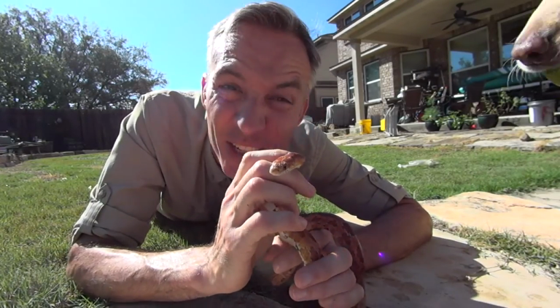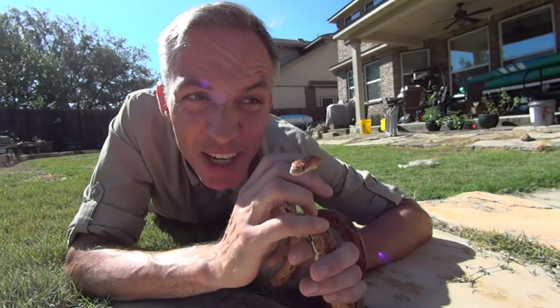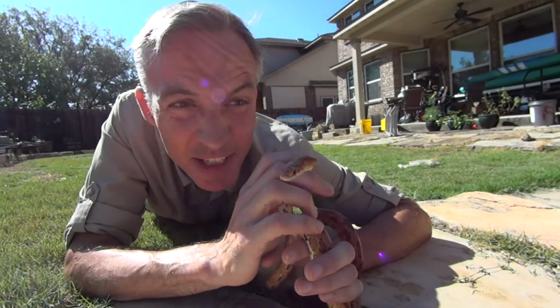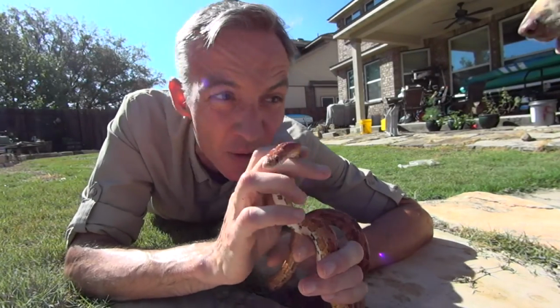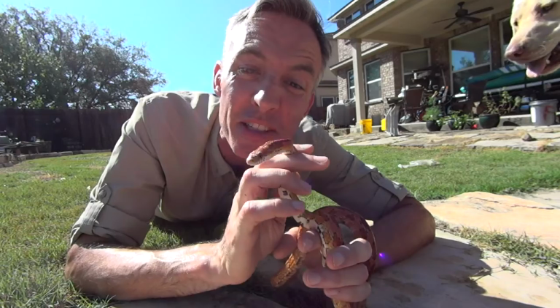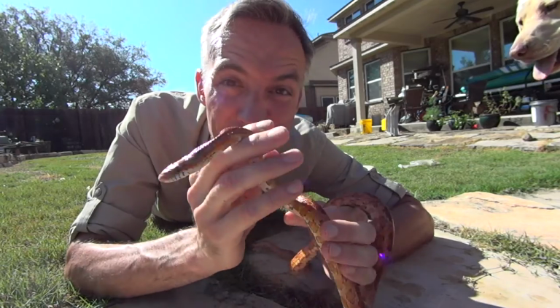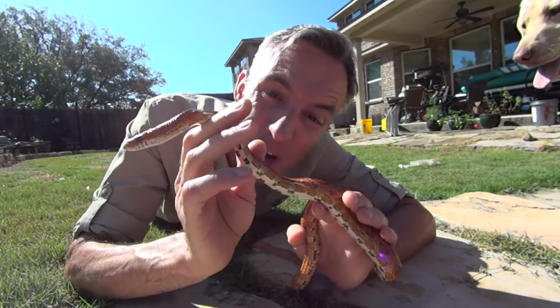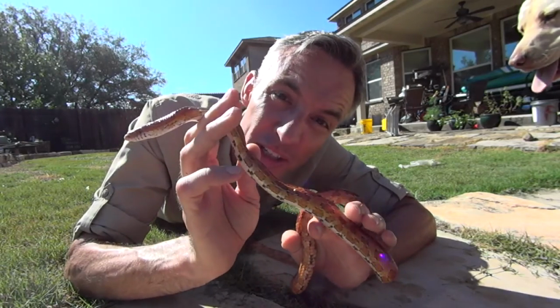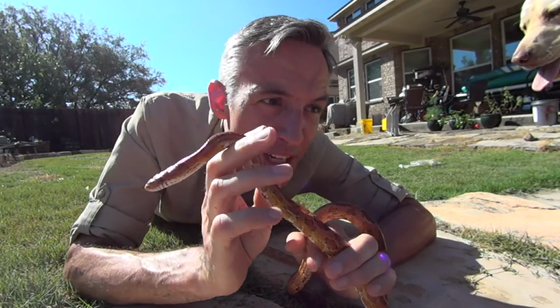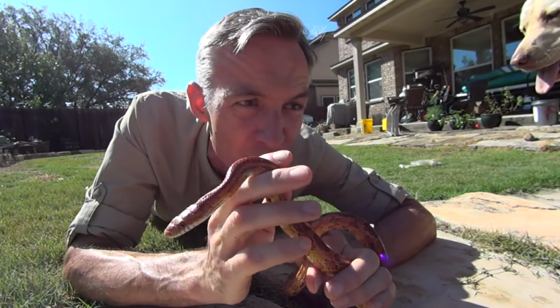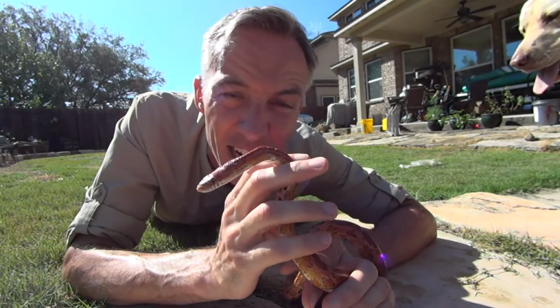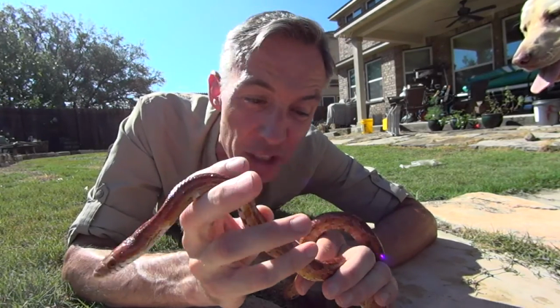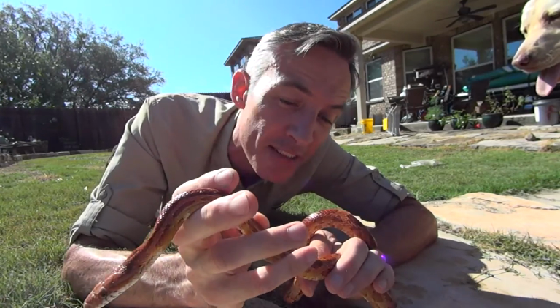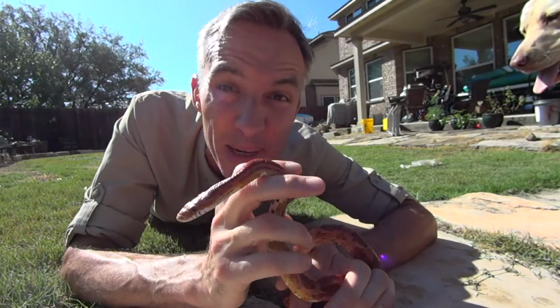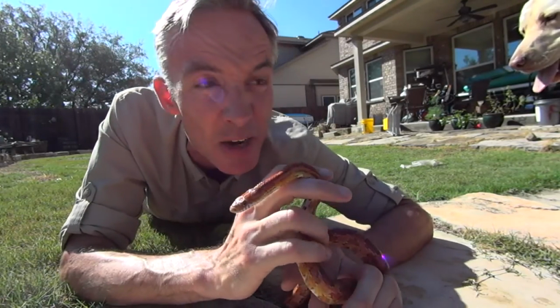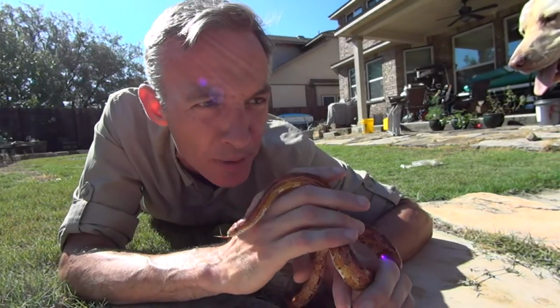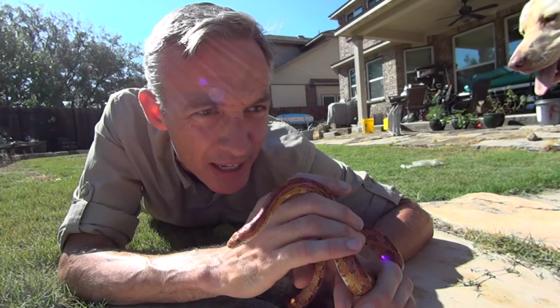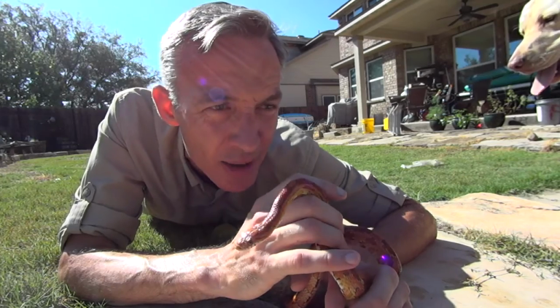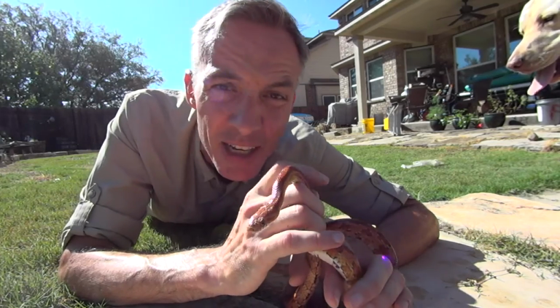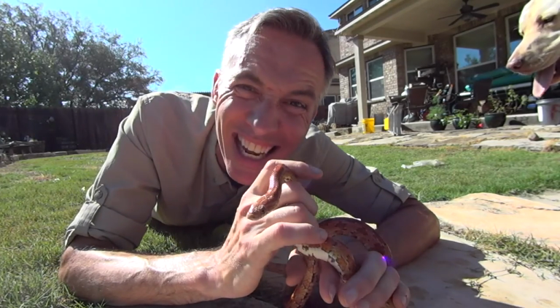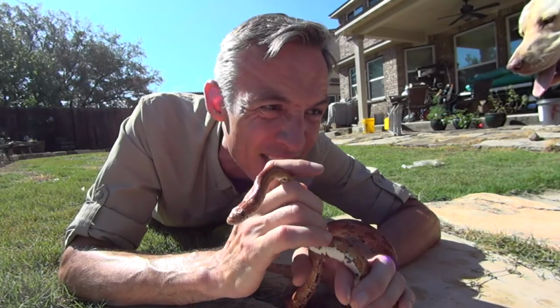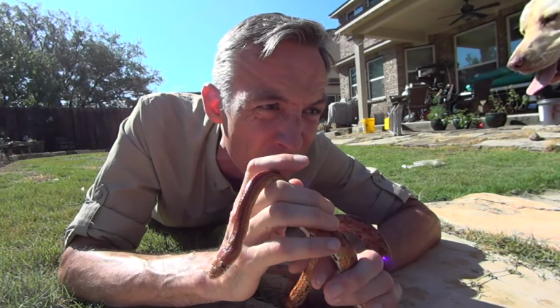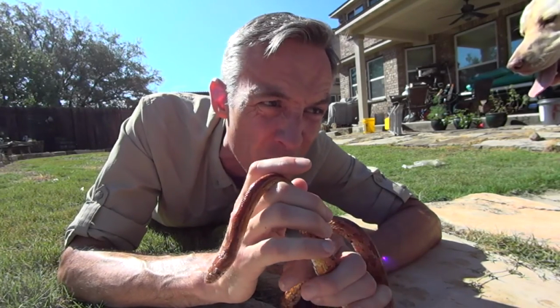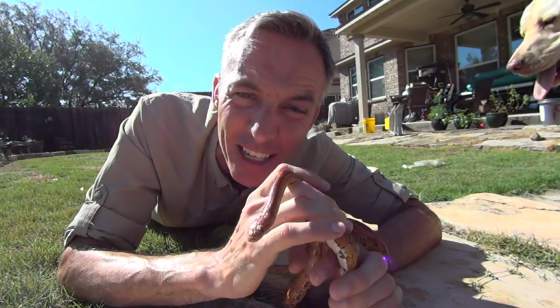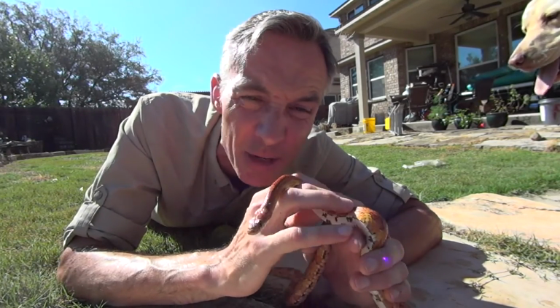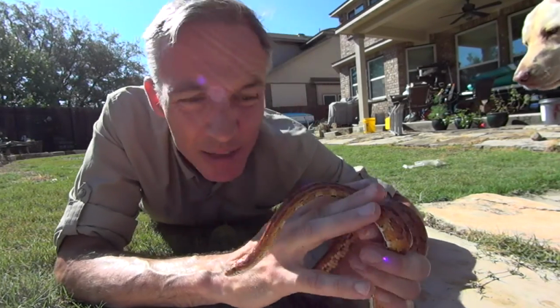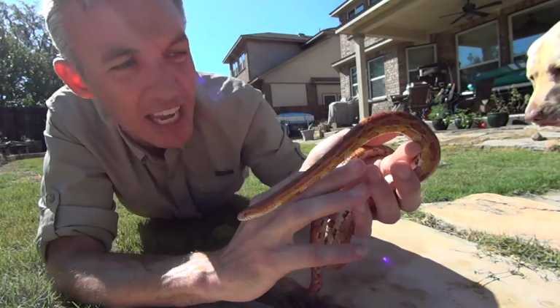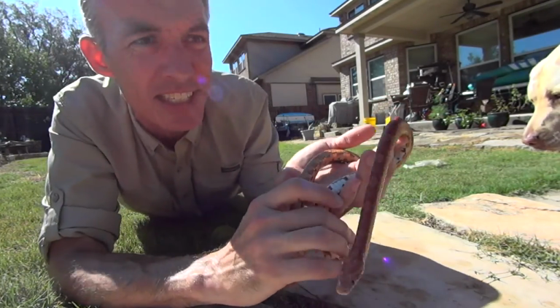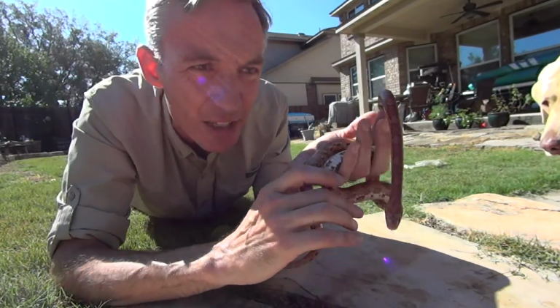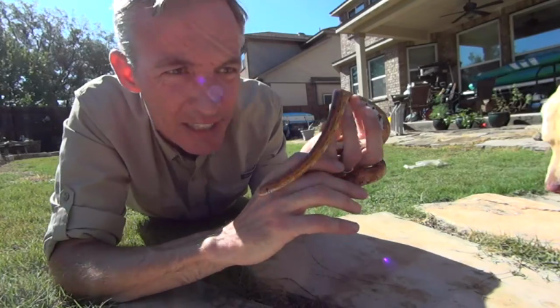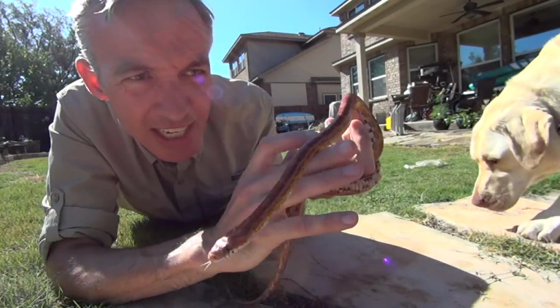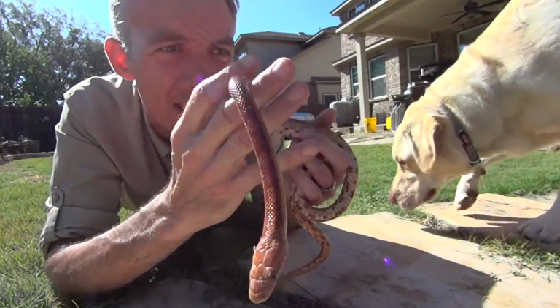Its docile nature, reluctance to bite, moderate adult size, and attractive pattern makes it a very popular pet. But it's mistakenly identified as a copperhead snake, which sadly gets it killed by mistaken identity.